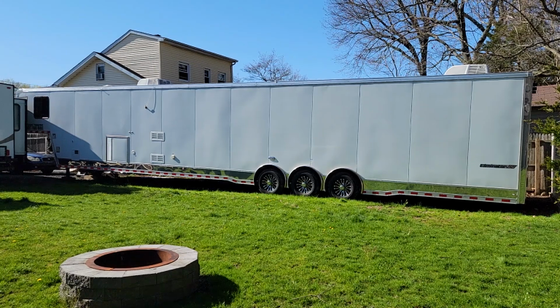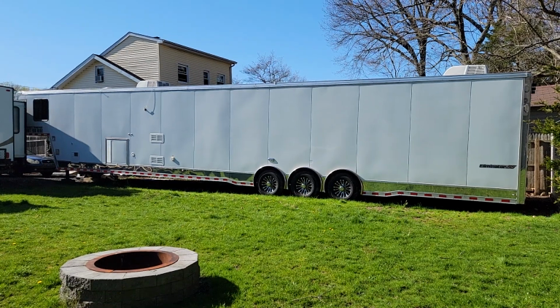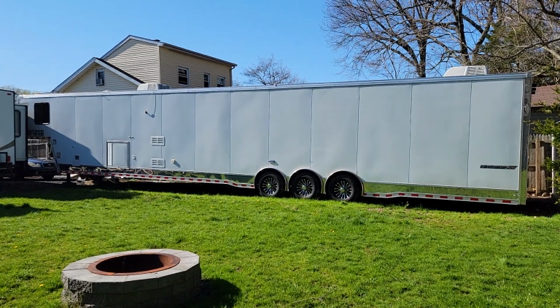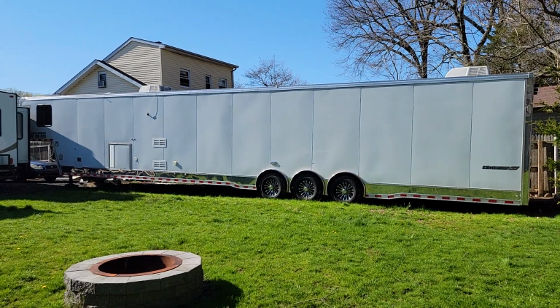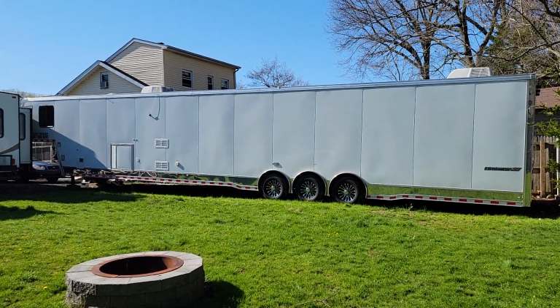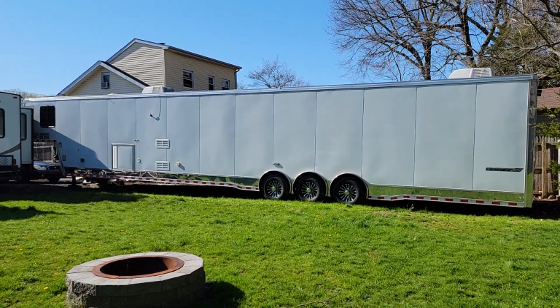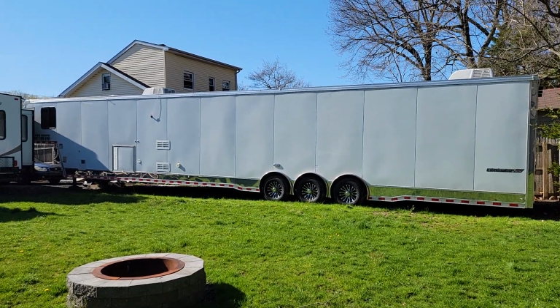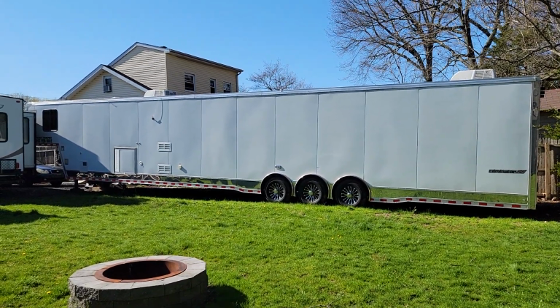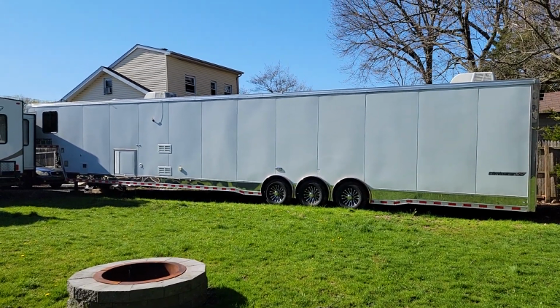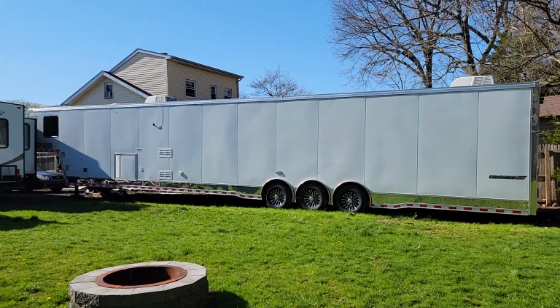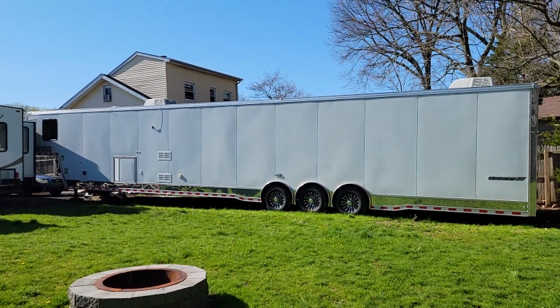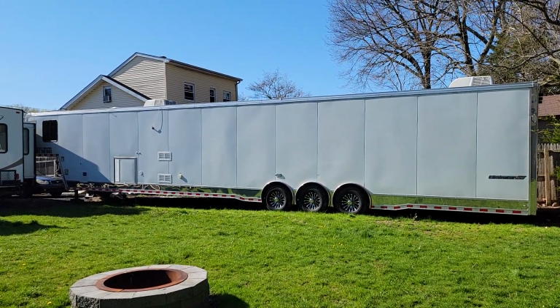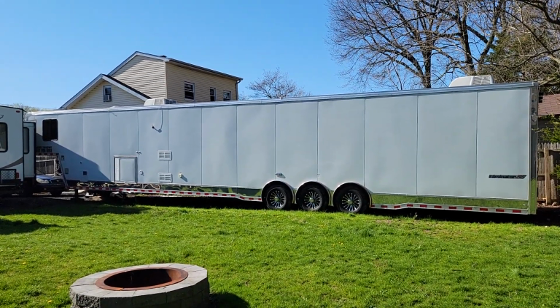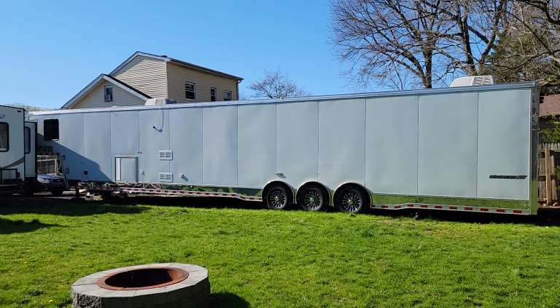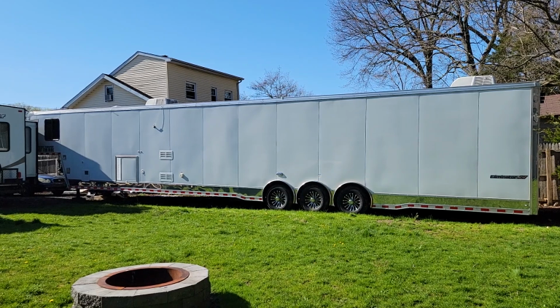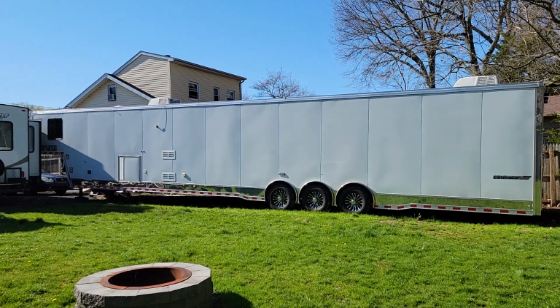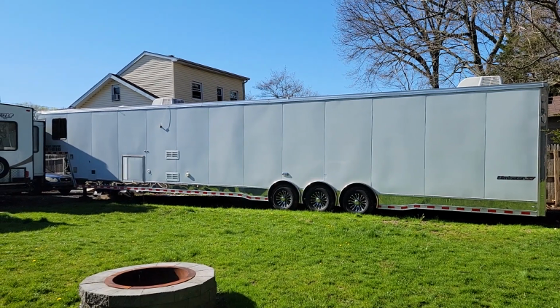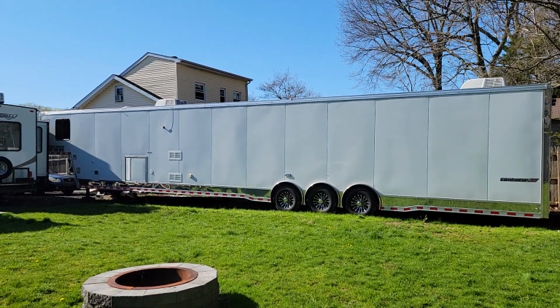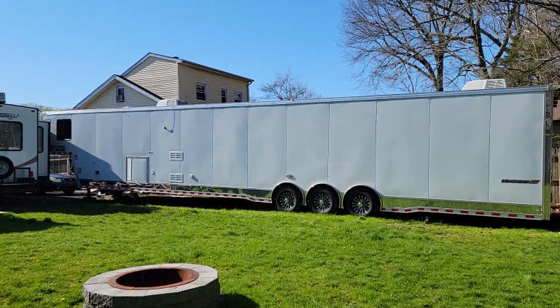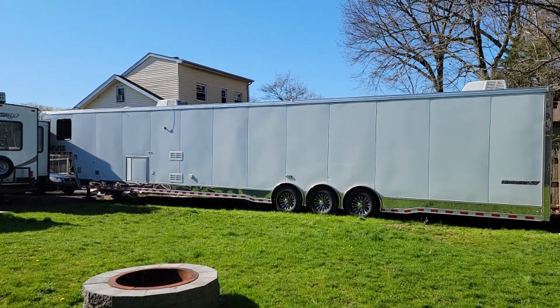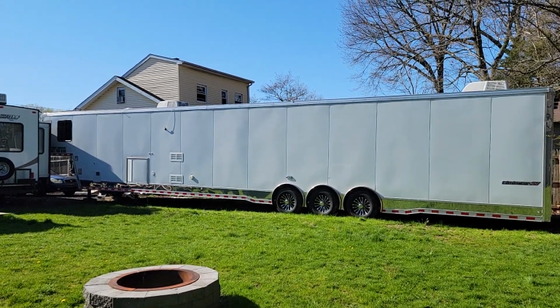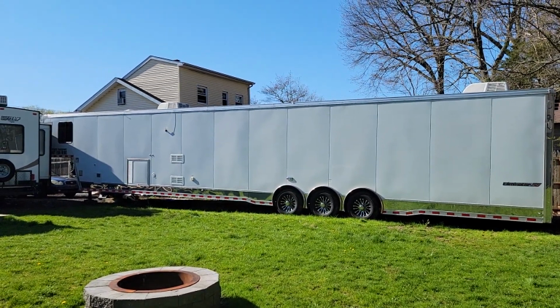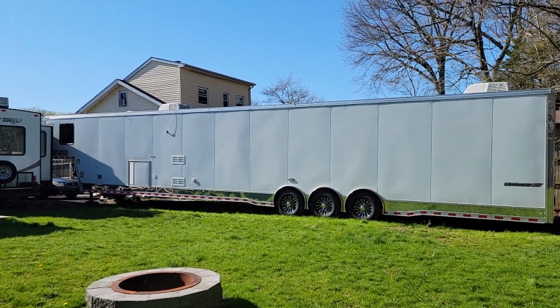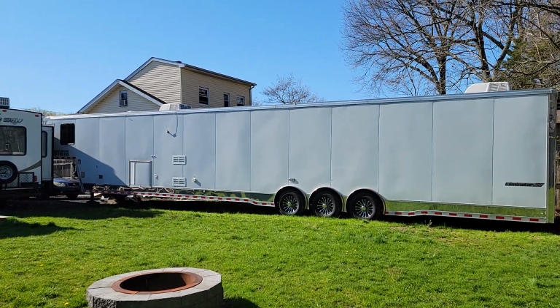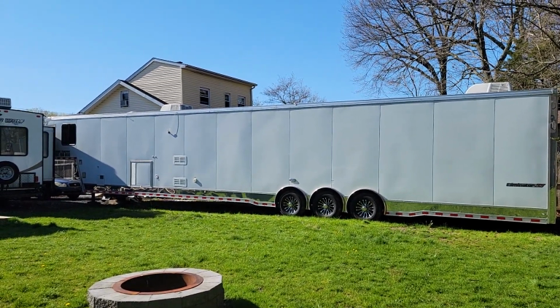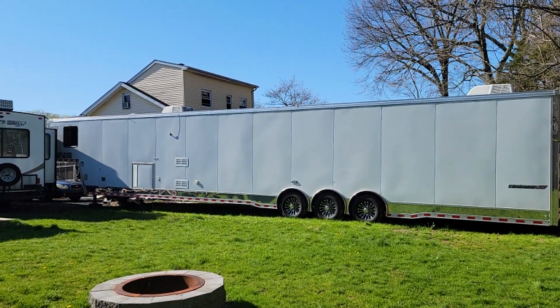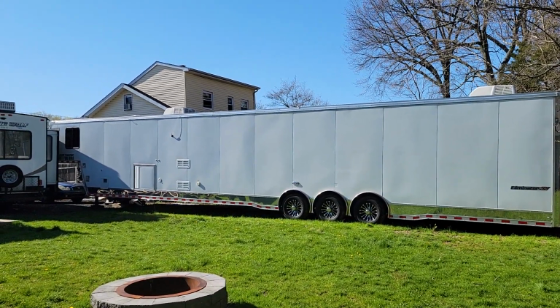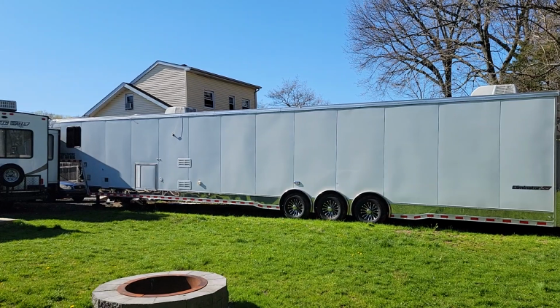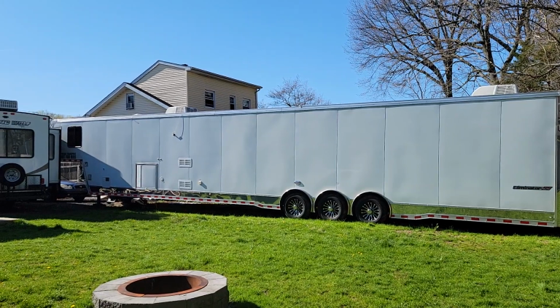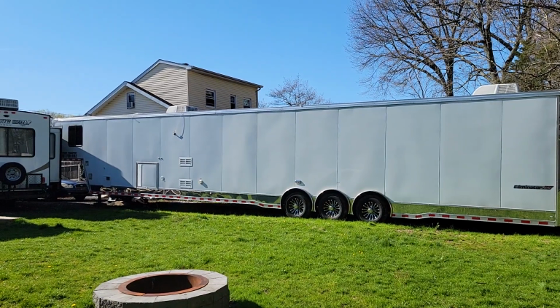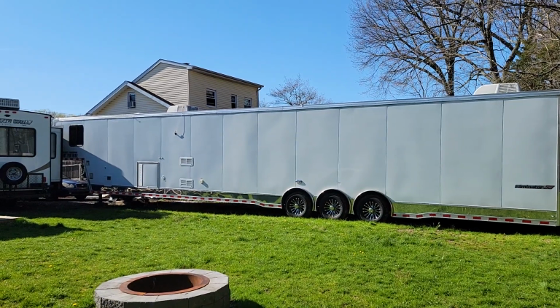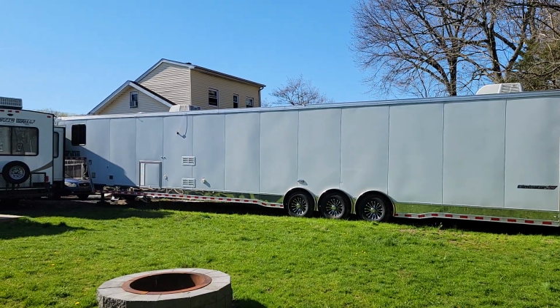Hey guys, thanks for joining us today. Mike here at Weeby Autos. Today we have a 2020 Eliminator SS 53-foot car hauler — race car hauler. This will set you up right at the track.